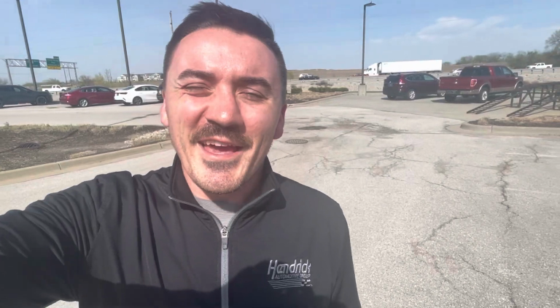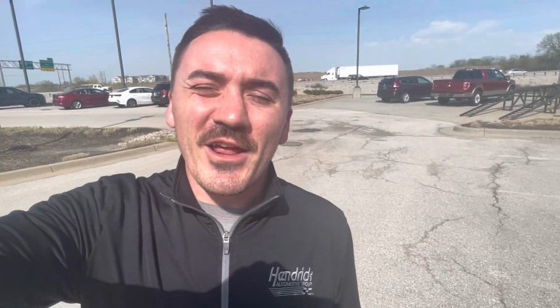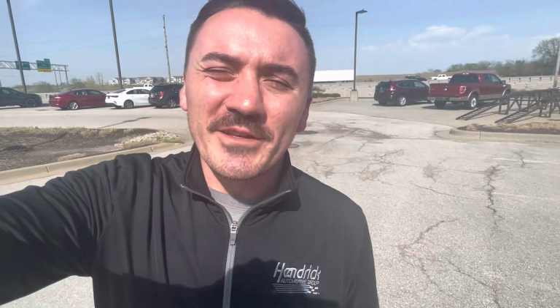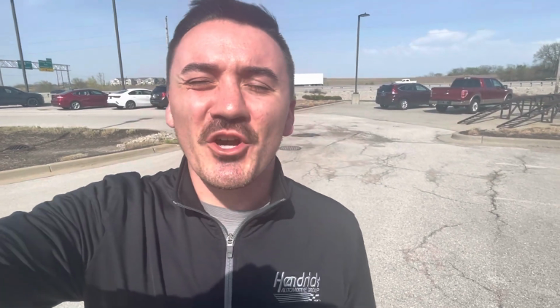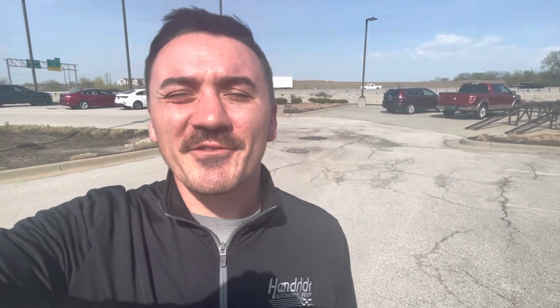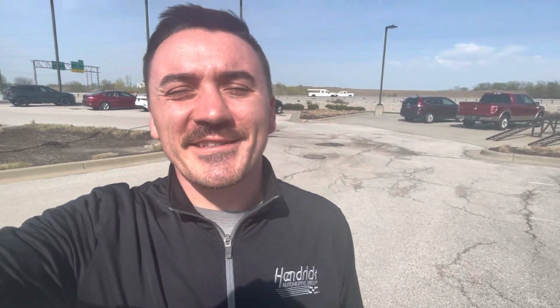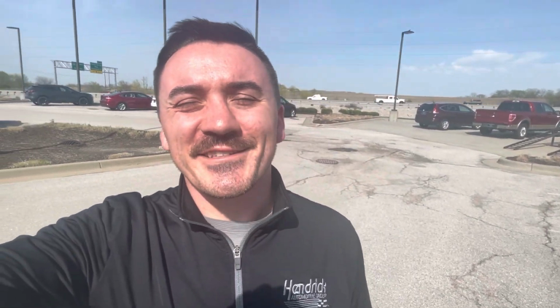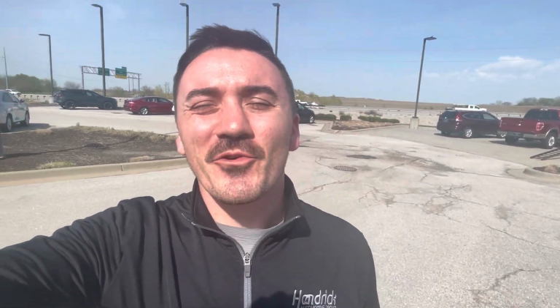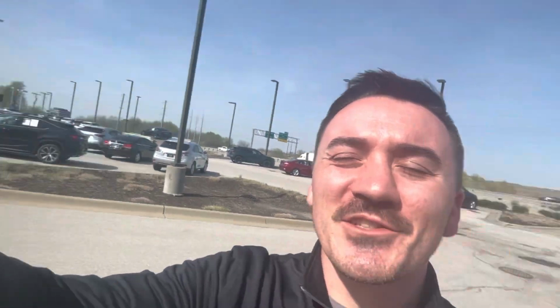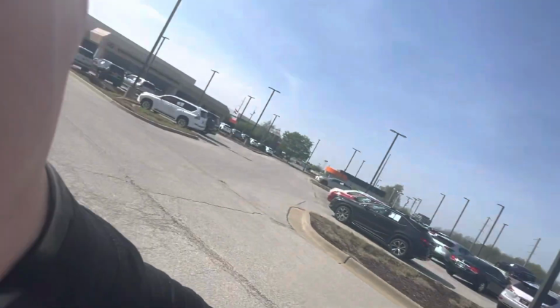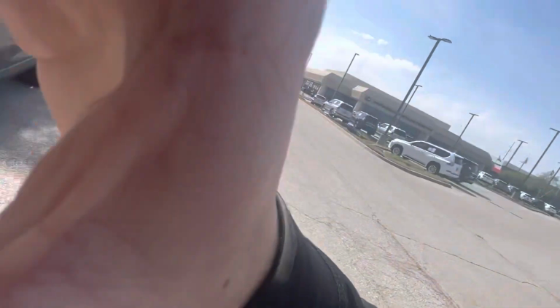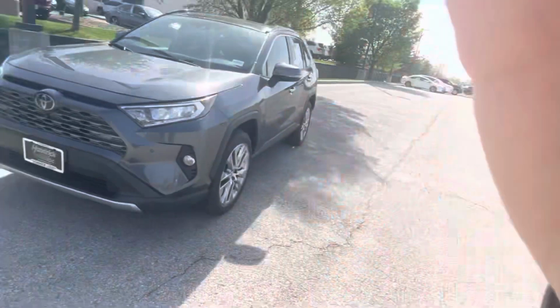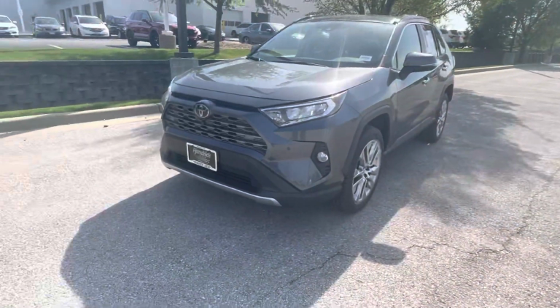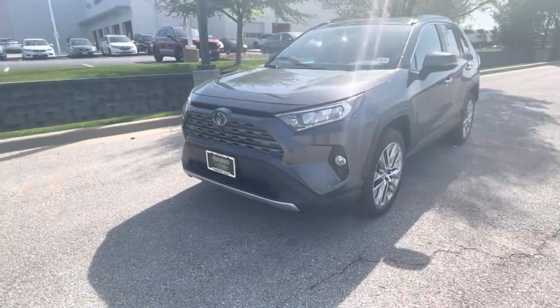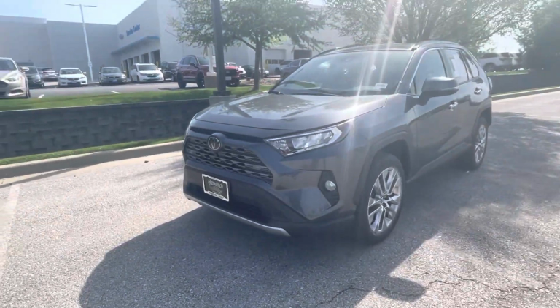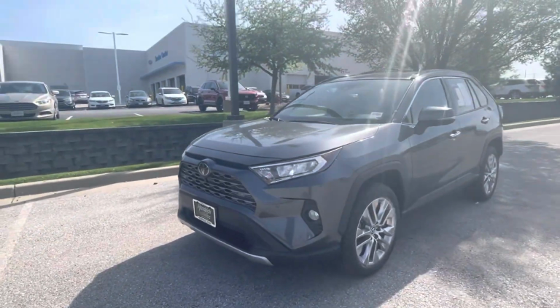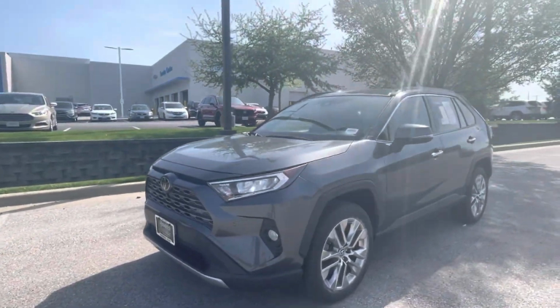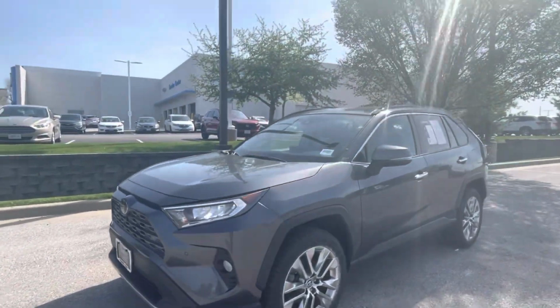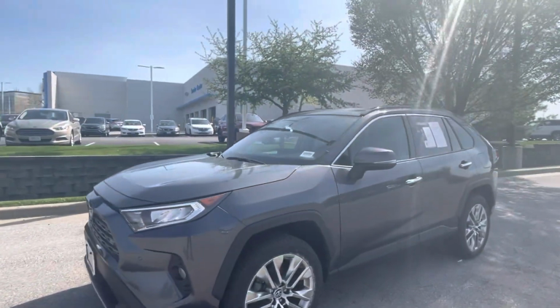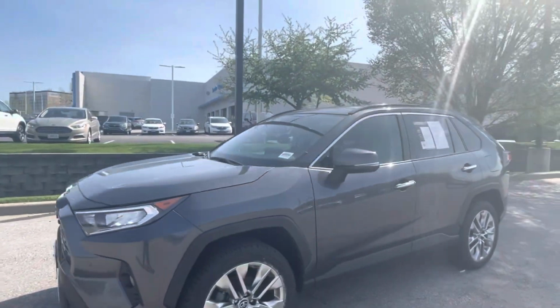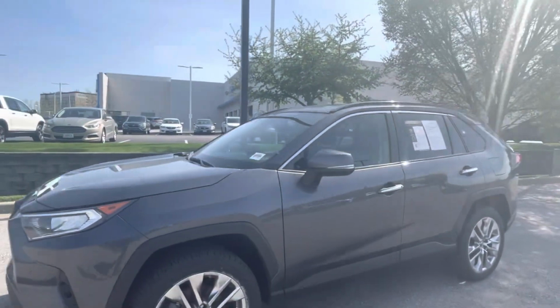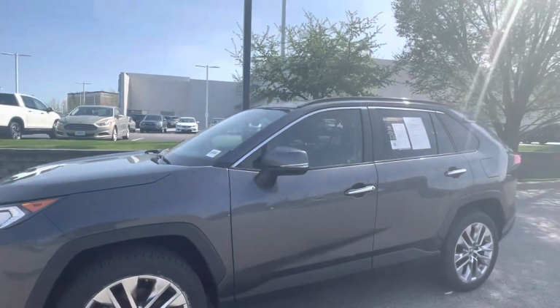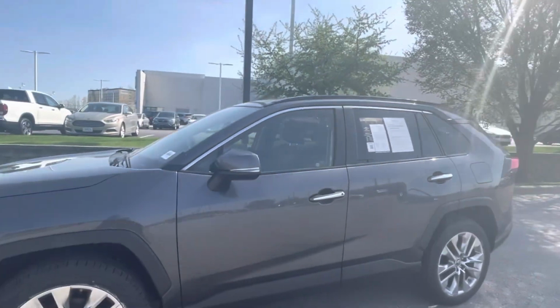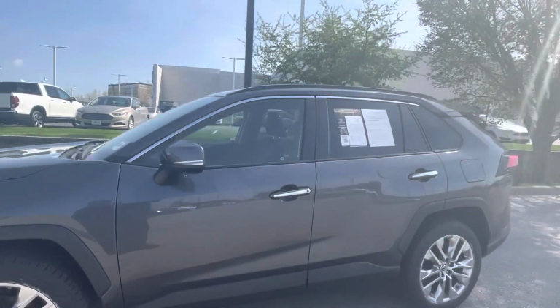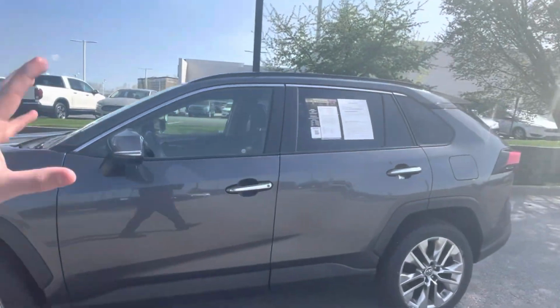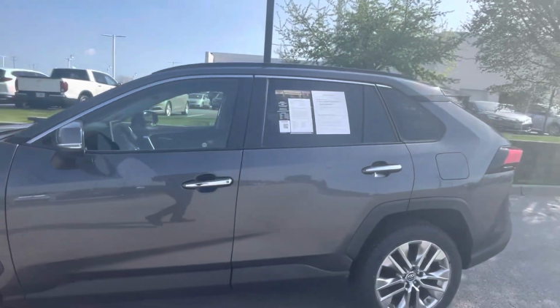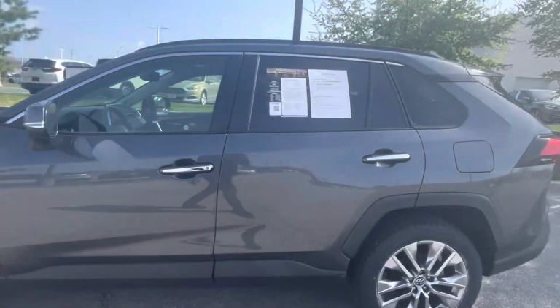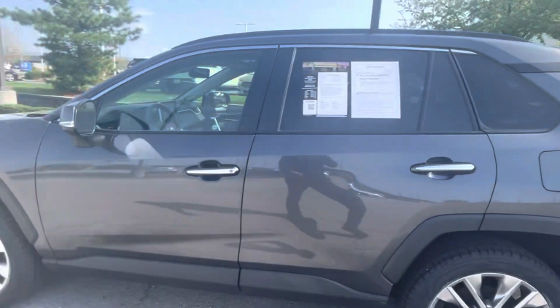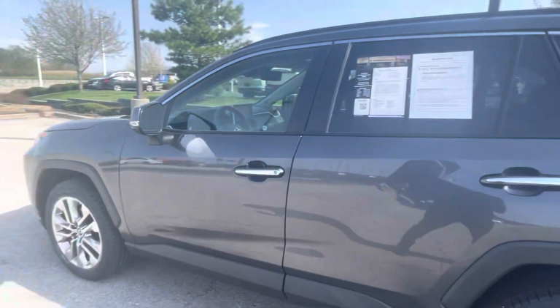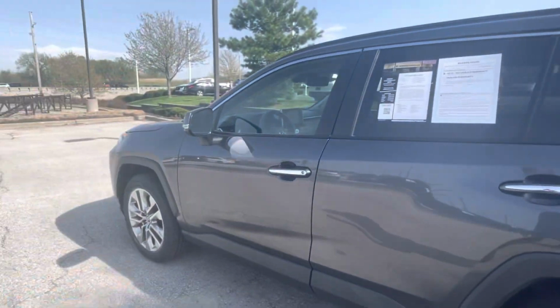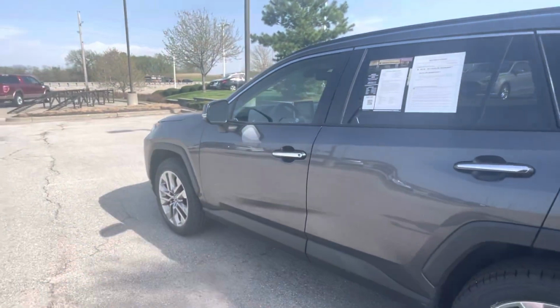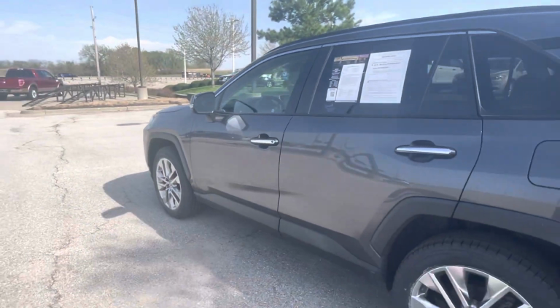Hey, good afternoon. This is Sean at Hendrick Lexus Kansas City North. I just want to do this quick video walk around for you on this 2019 RAV4 Limited. Super nice car, really well loaded and only 50,000 miles on this one.